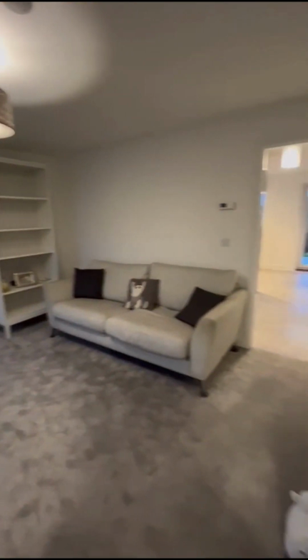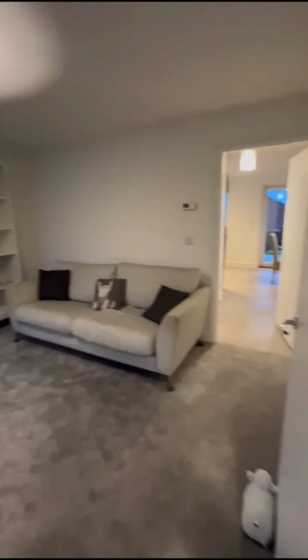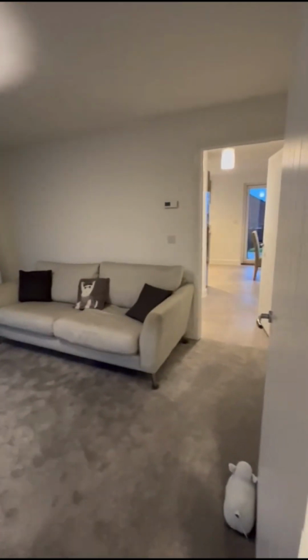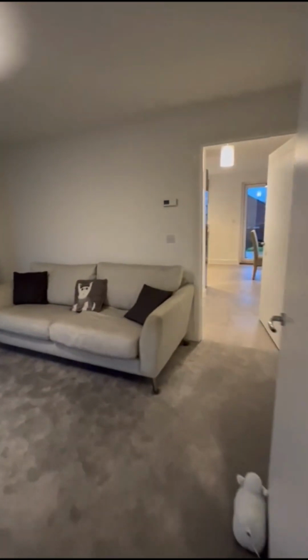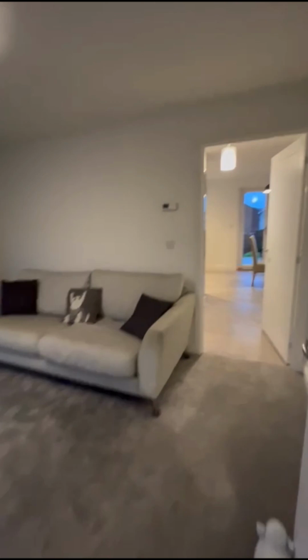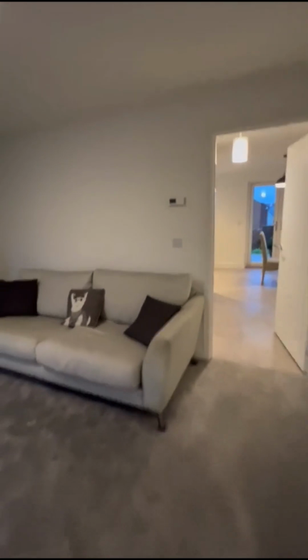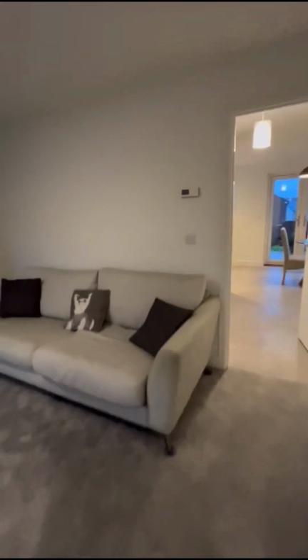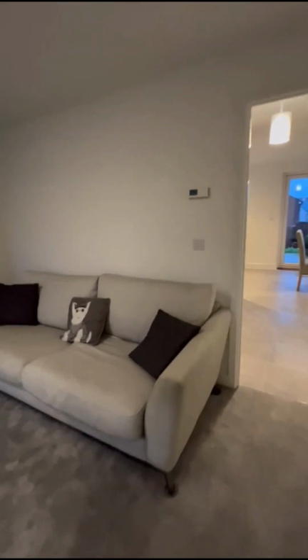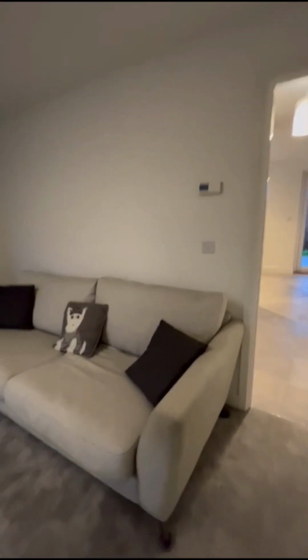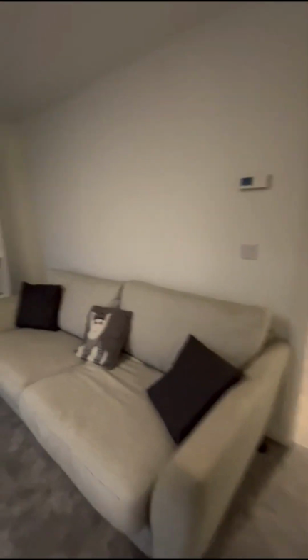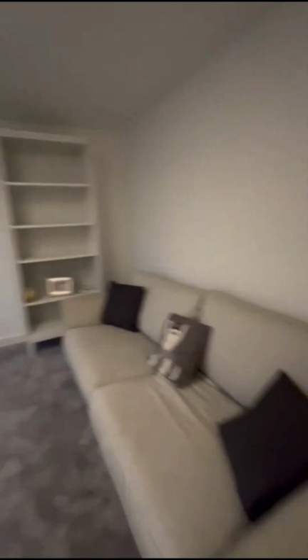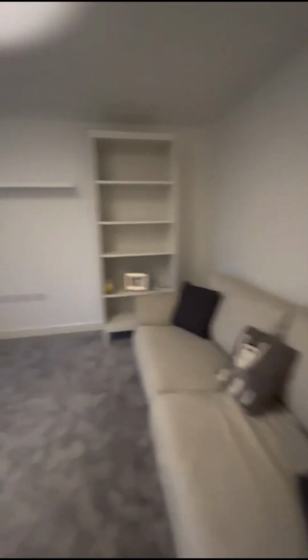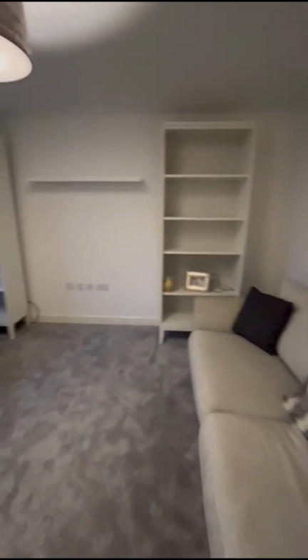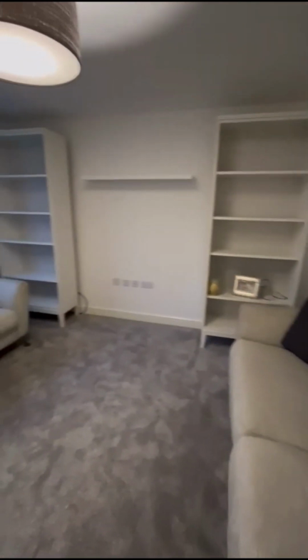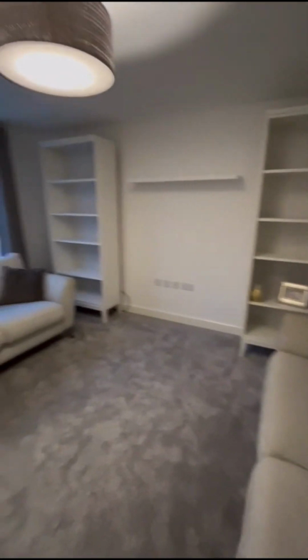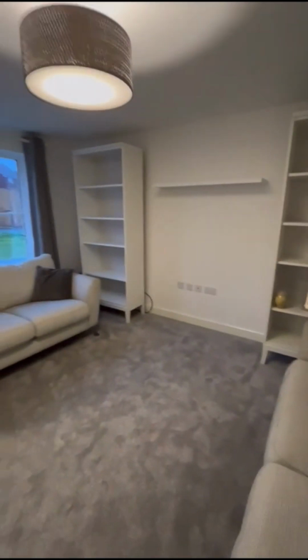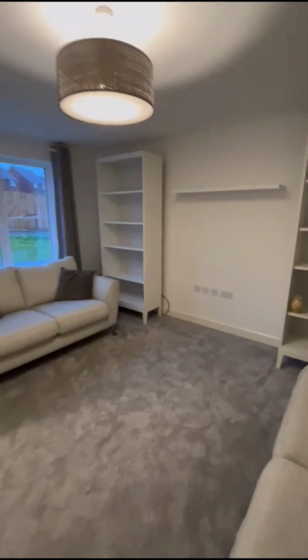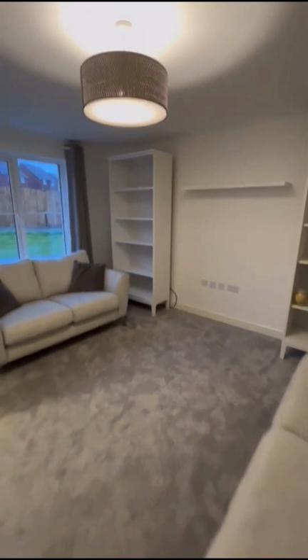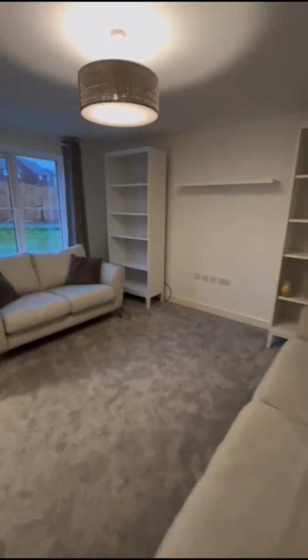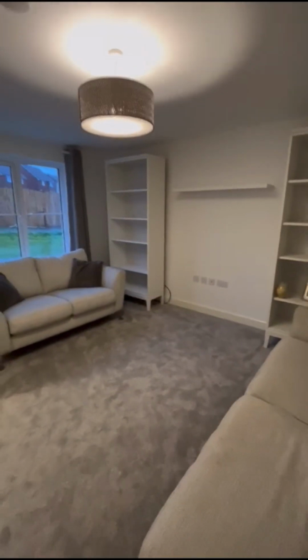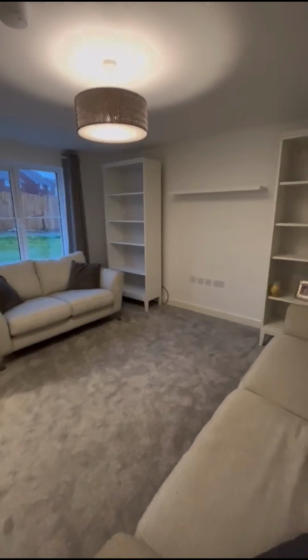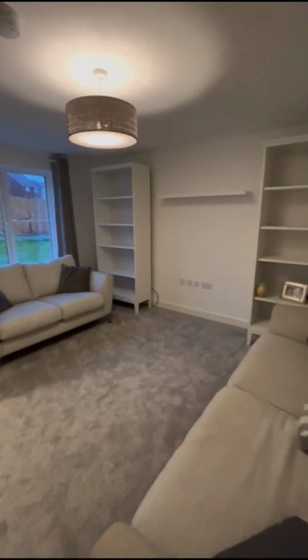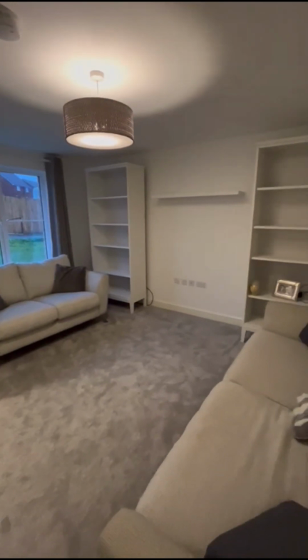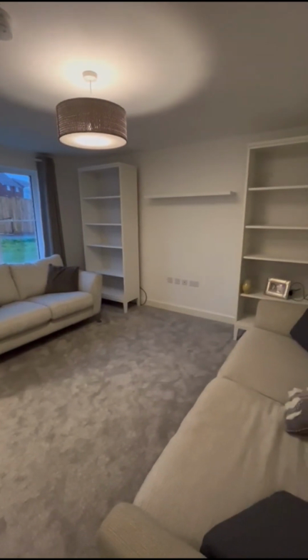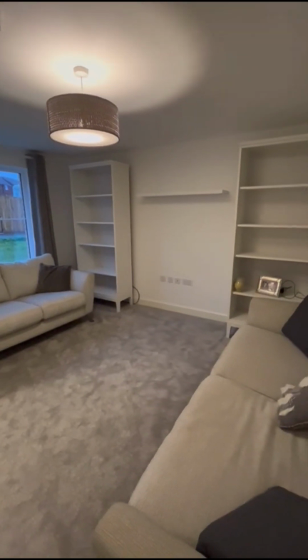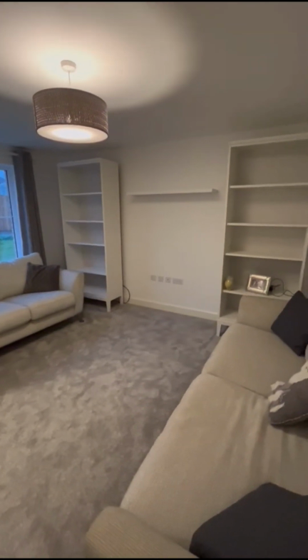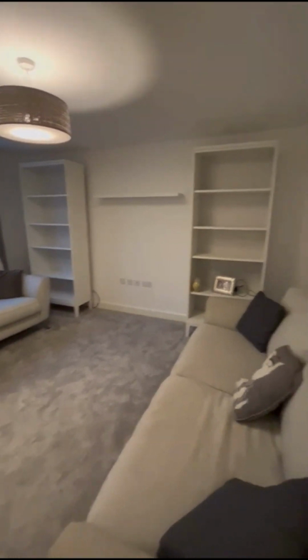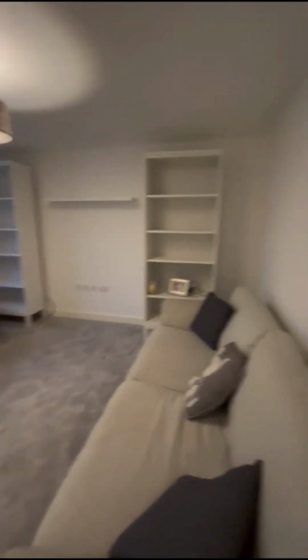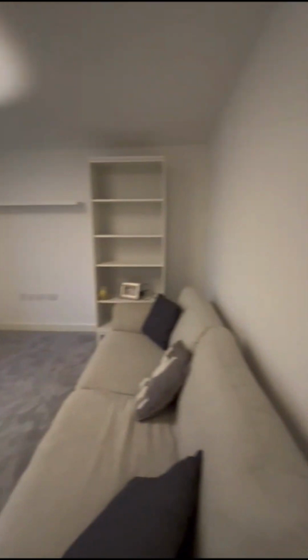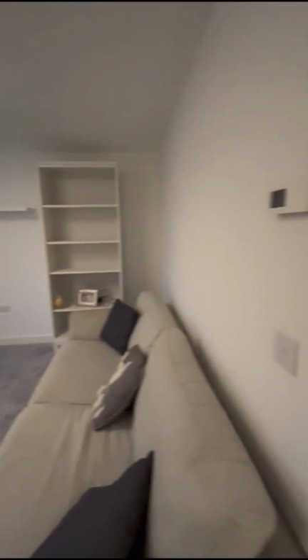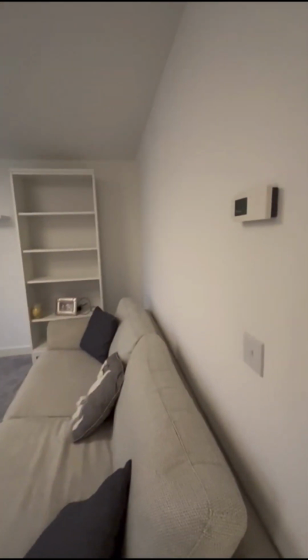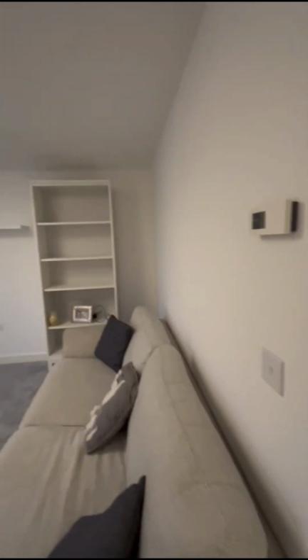Coming into the living room, which is a nice size with plenty of points — aerial point, plug sockets, and a thermostat.